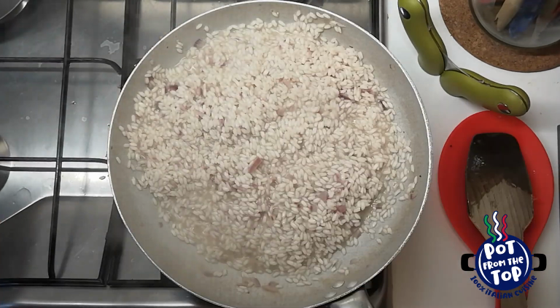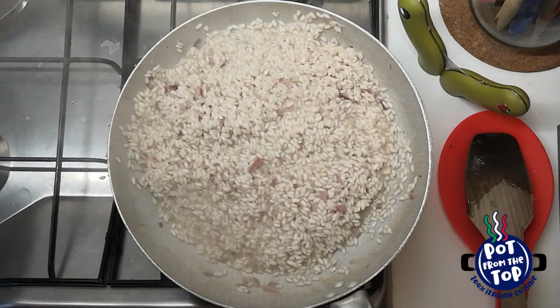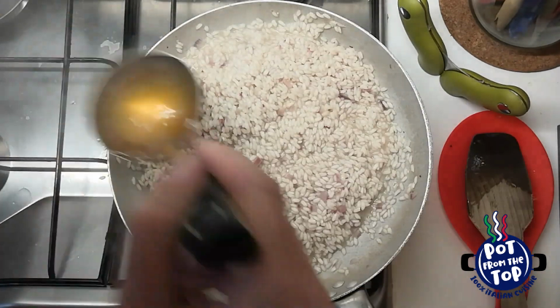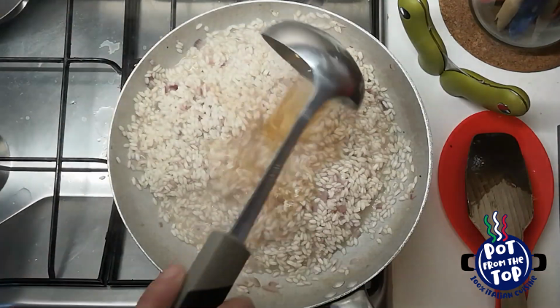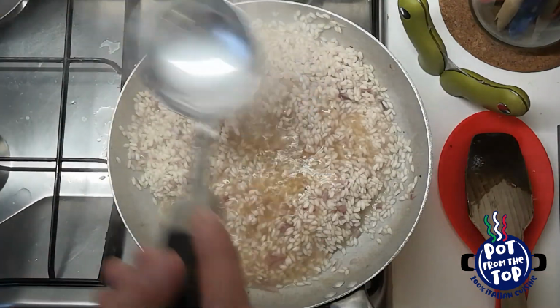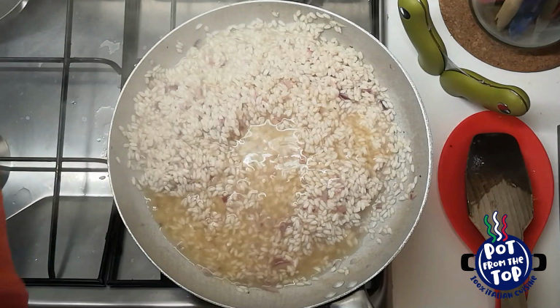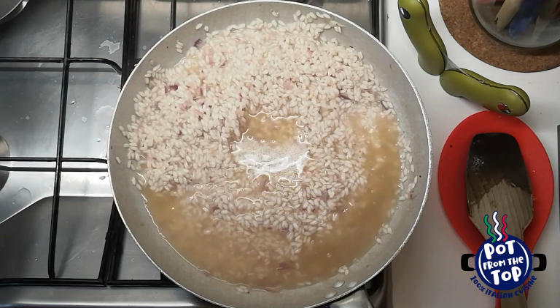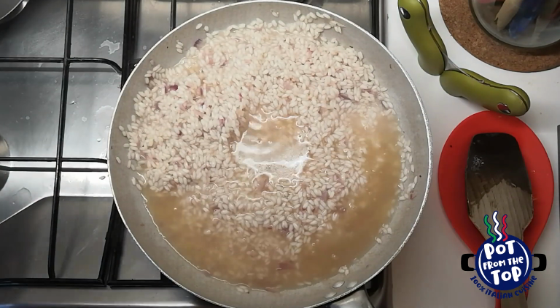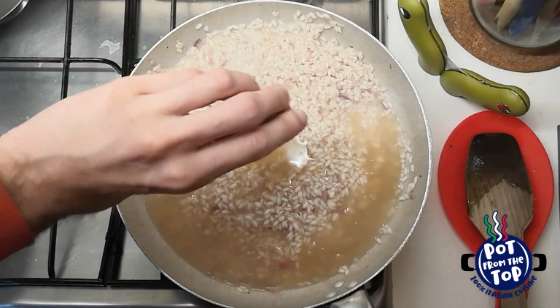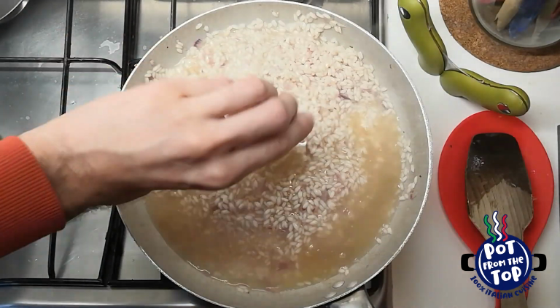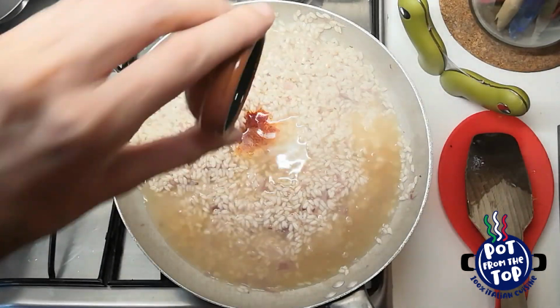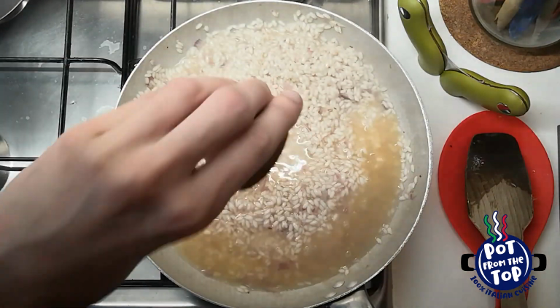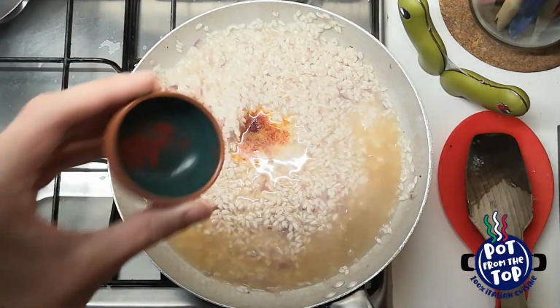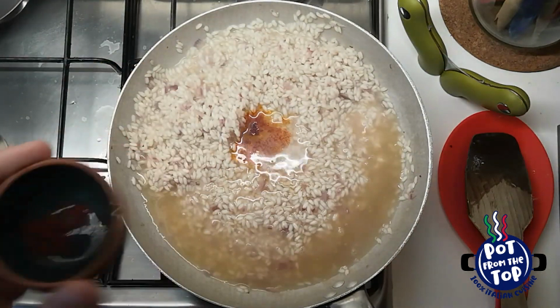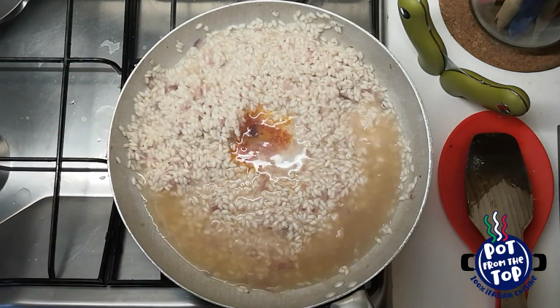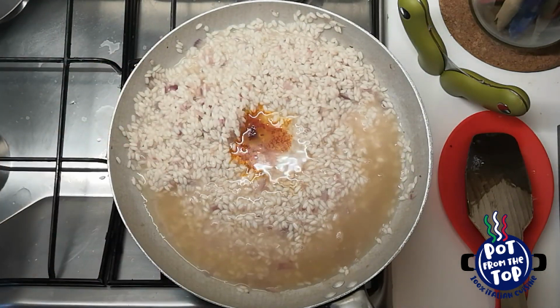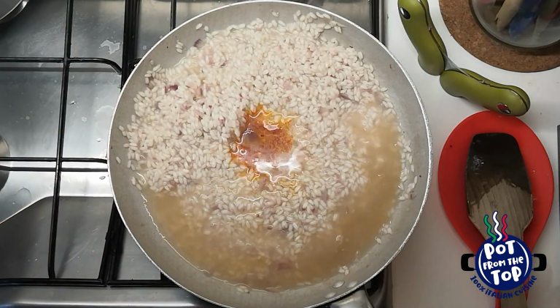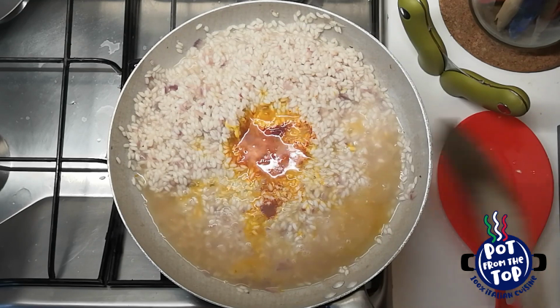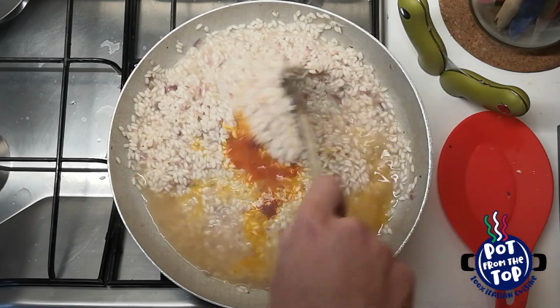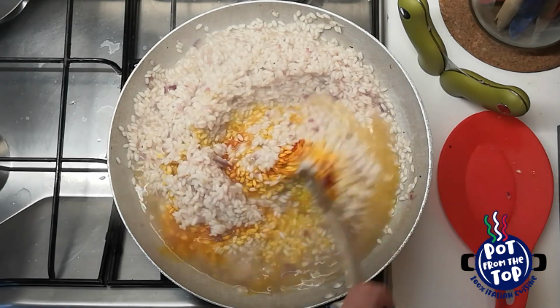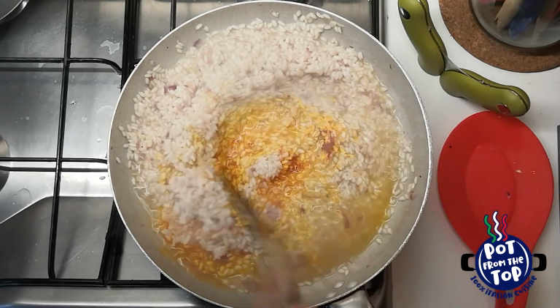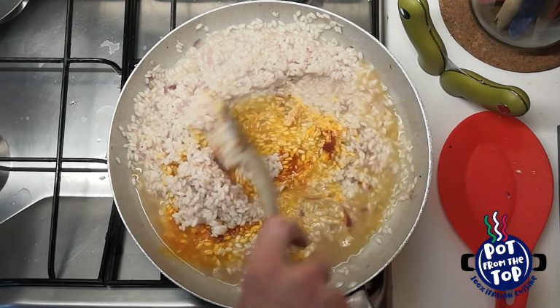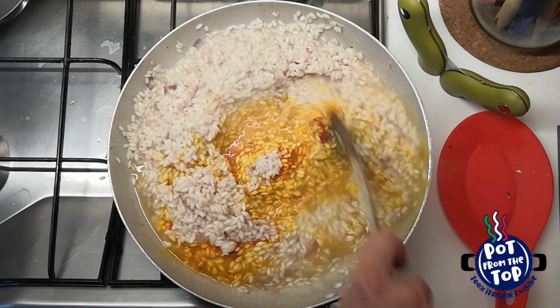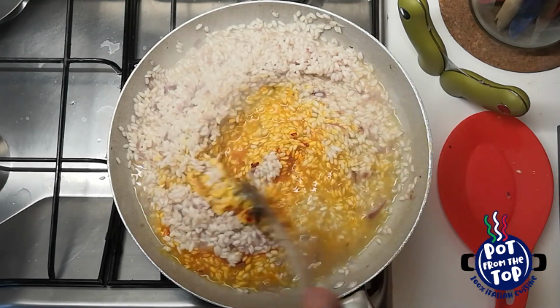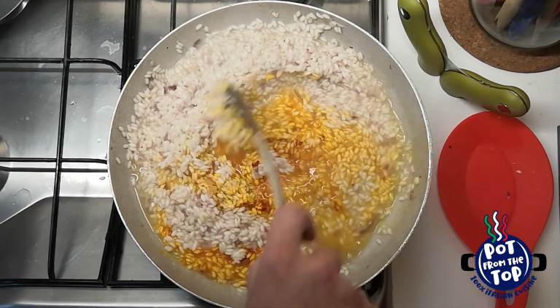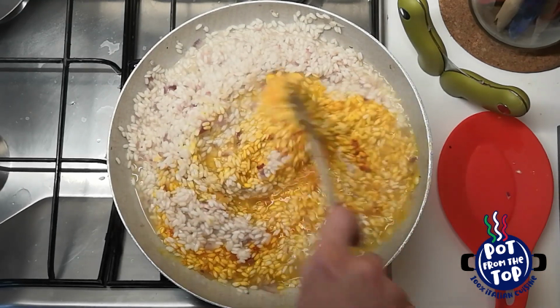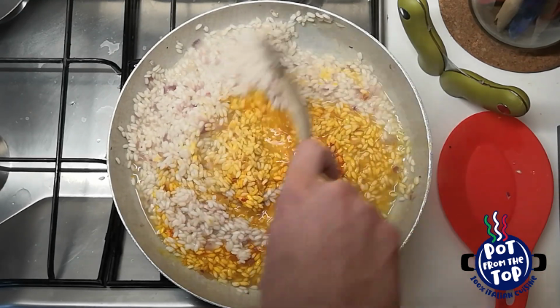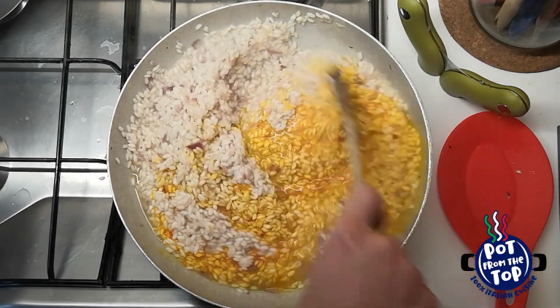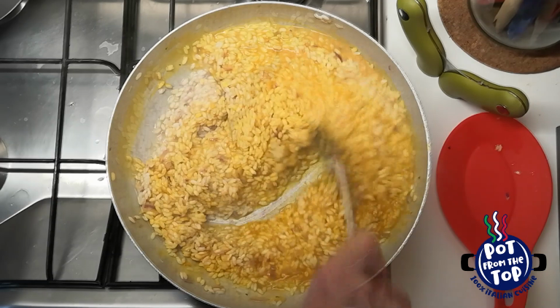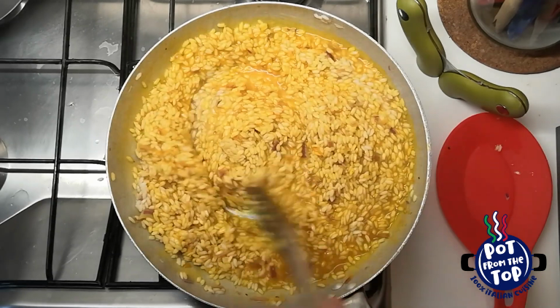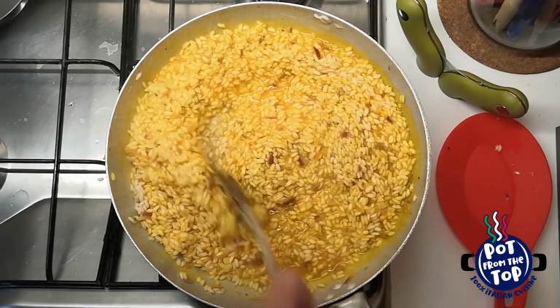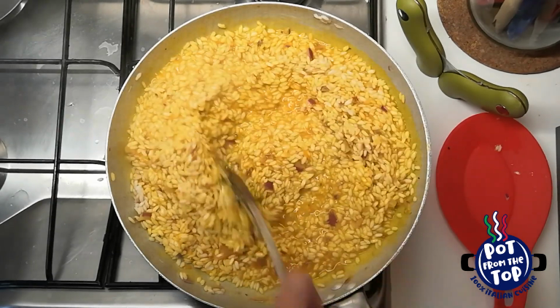Wait until you don't smell the wine anymore. Now it's time for the color, so stir again with the addition of saffron. Mix well until the saffron colors all the rice.